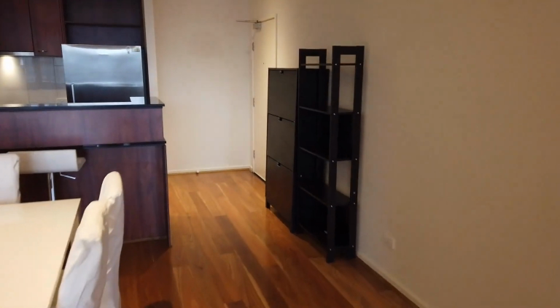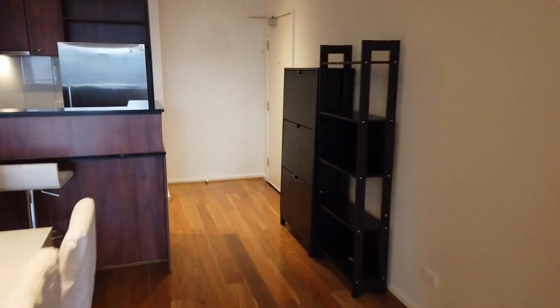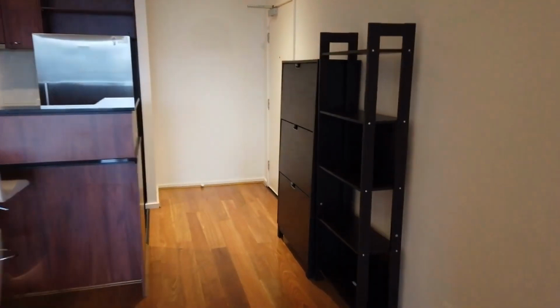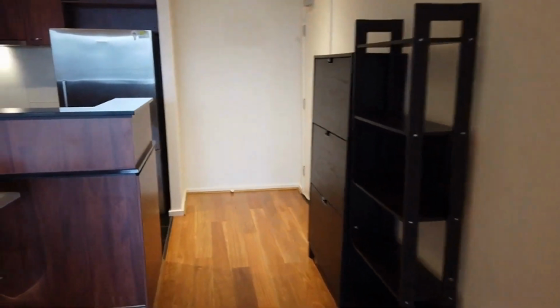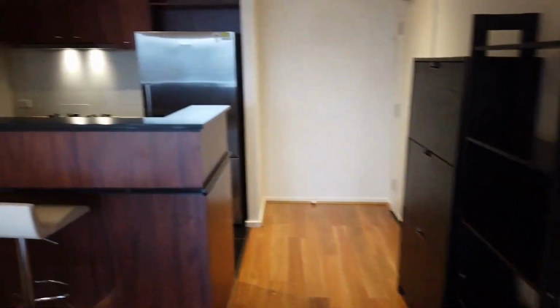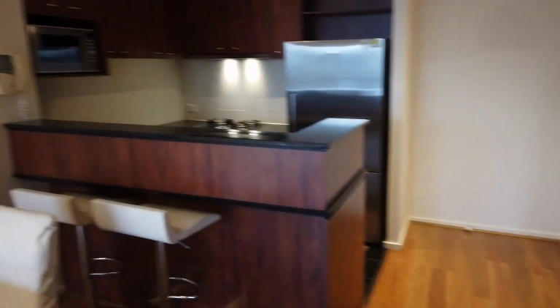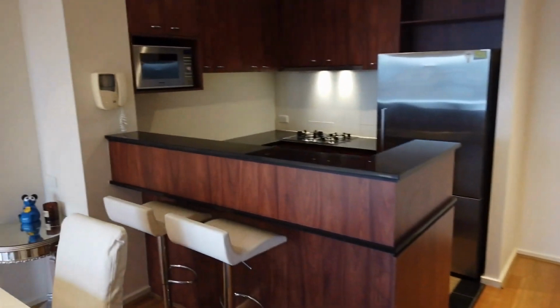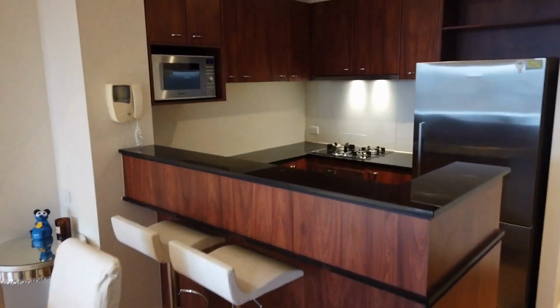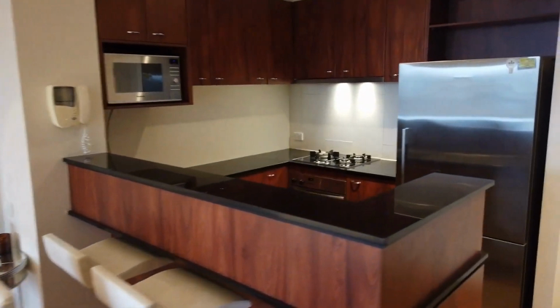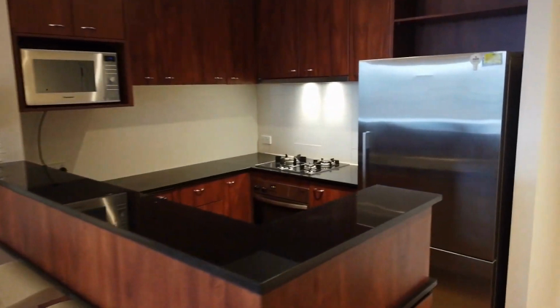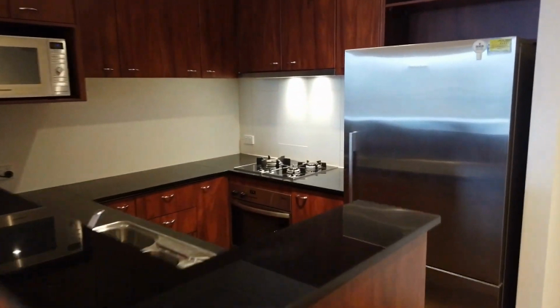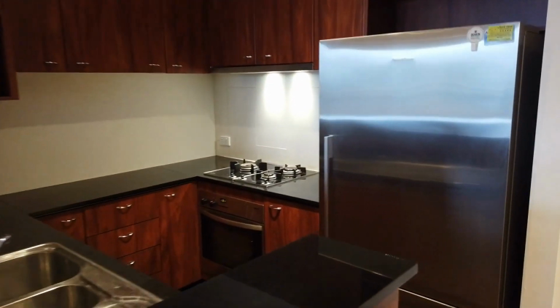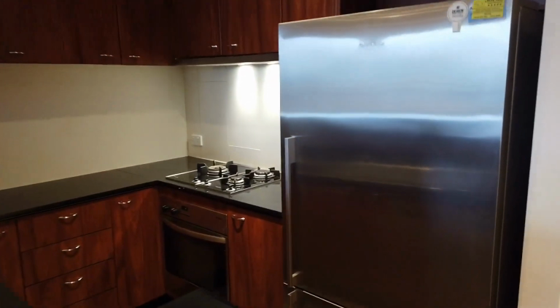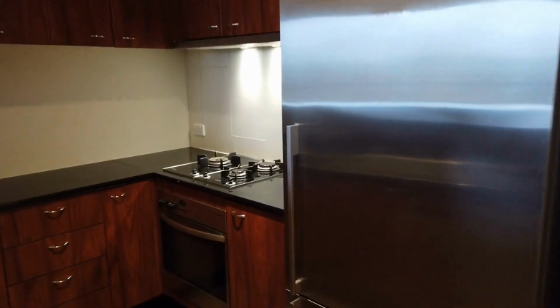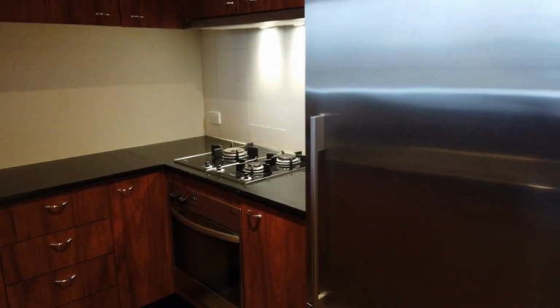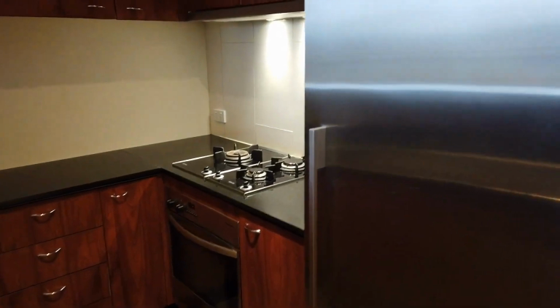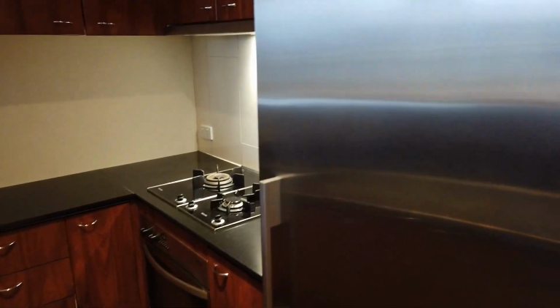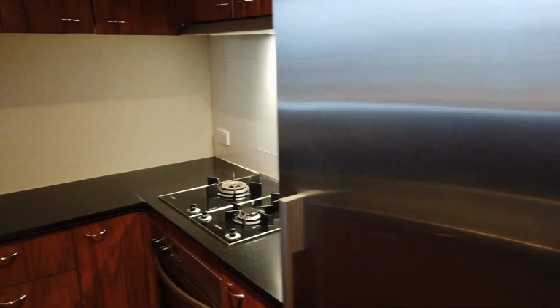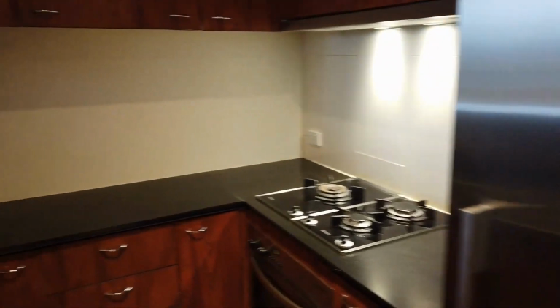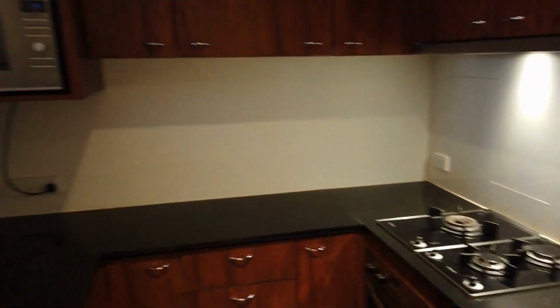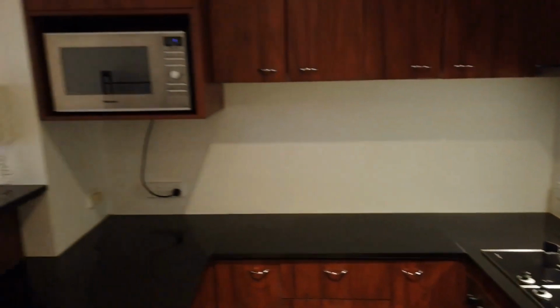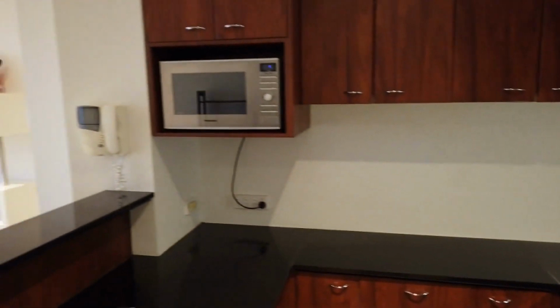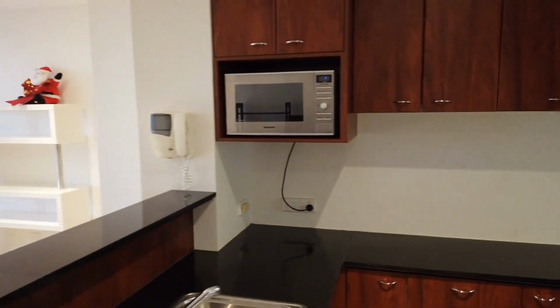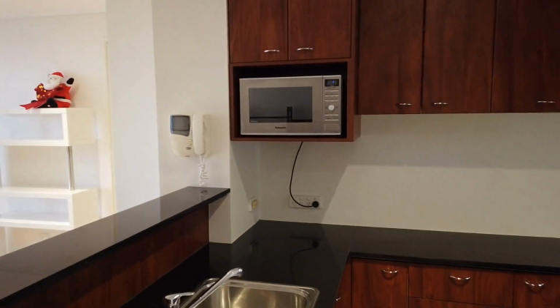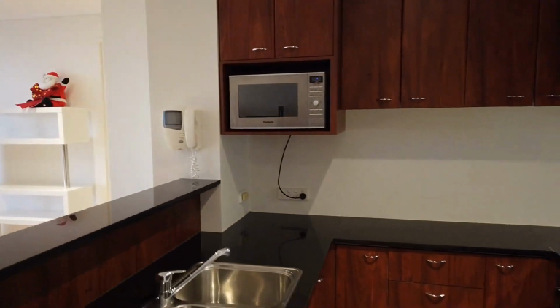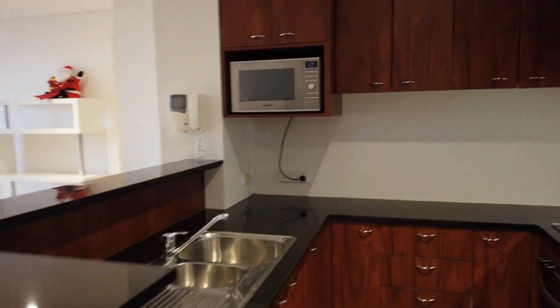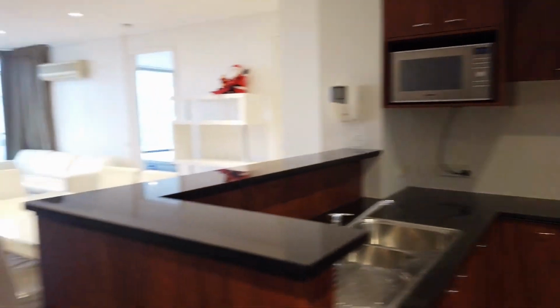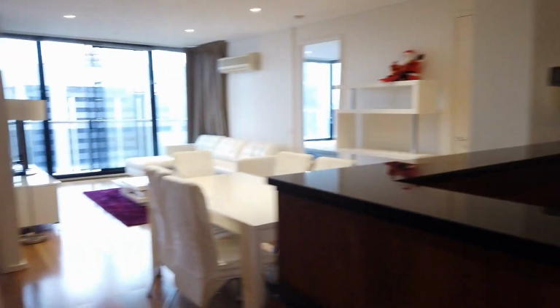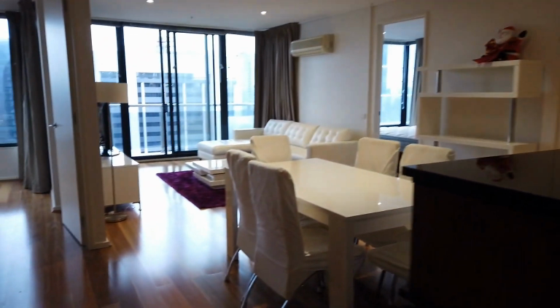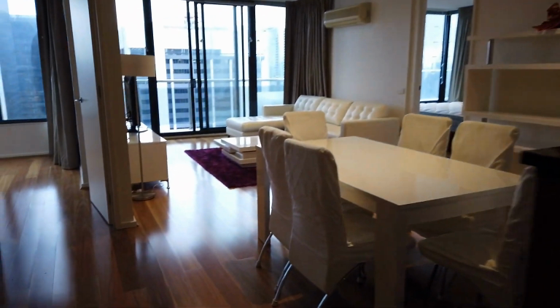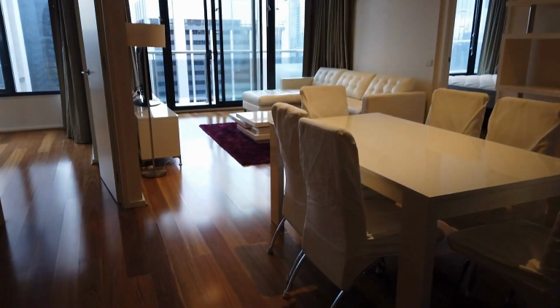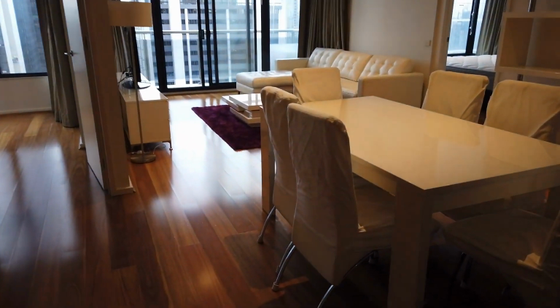First, let's have a look at this beautiful open plan kitchen. It comes with European appliances — a cooktop, built-in oven, built-in dishwasher, rangehood, and also comes with a microwave and fridge.